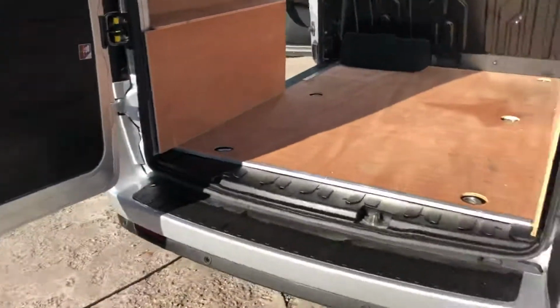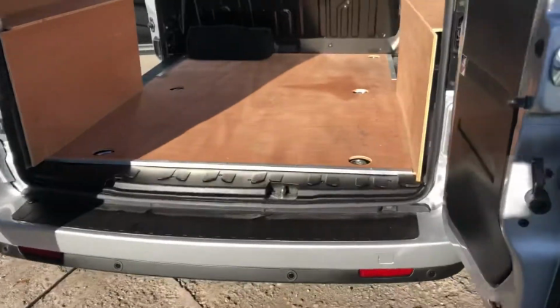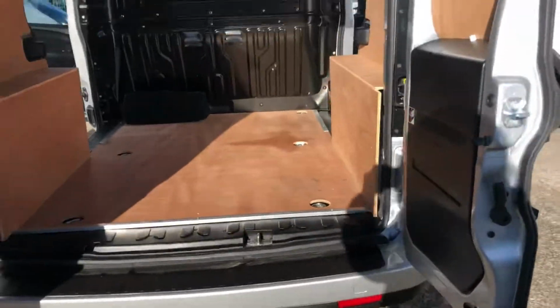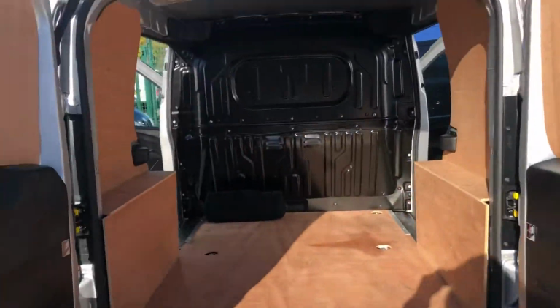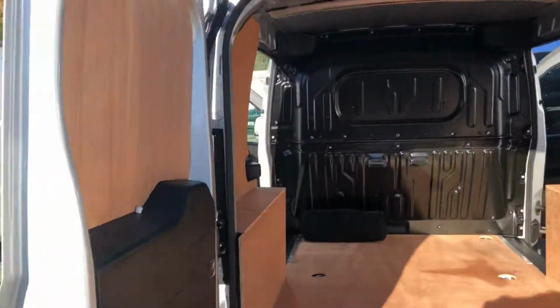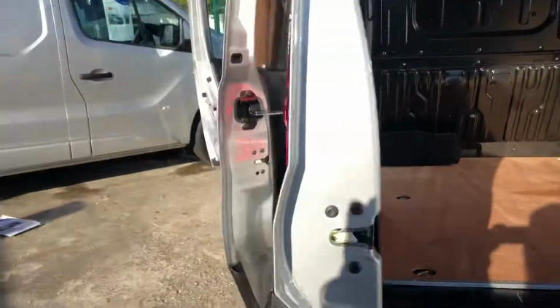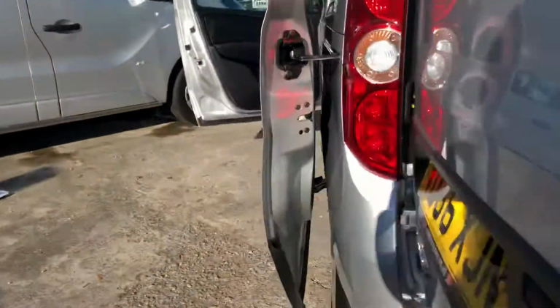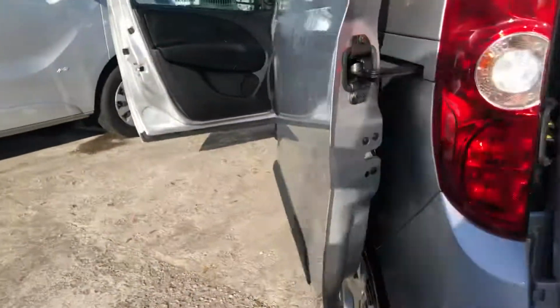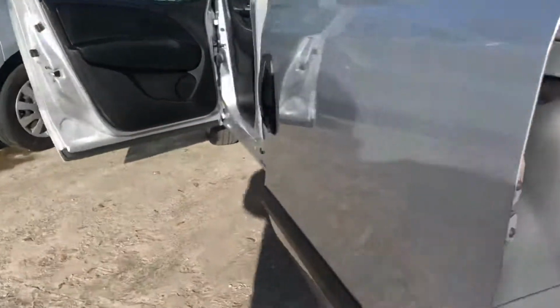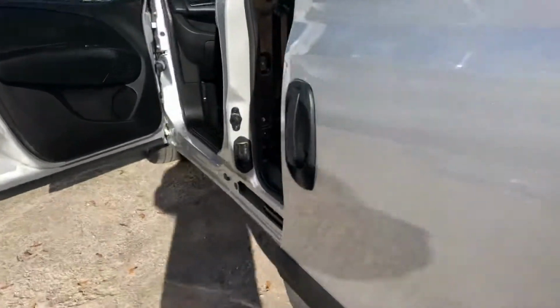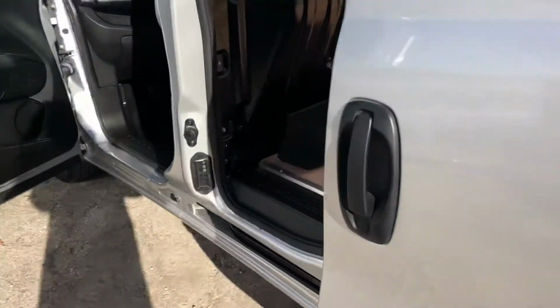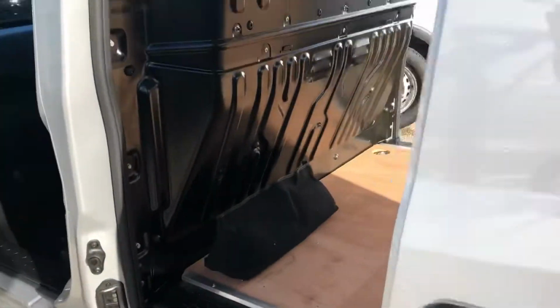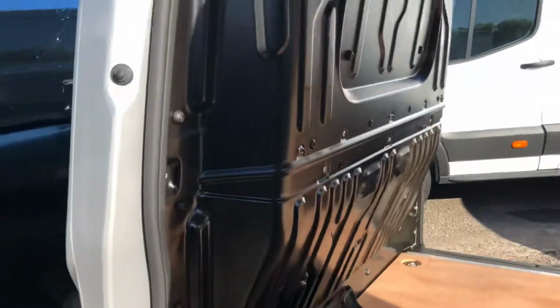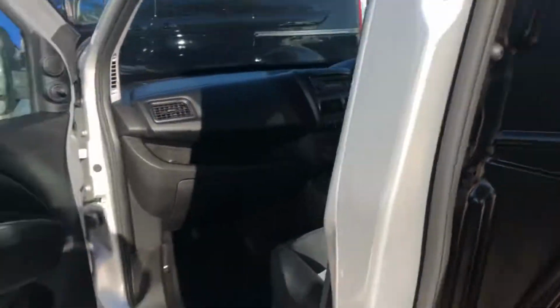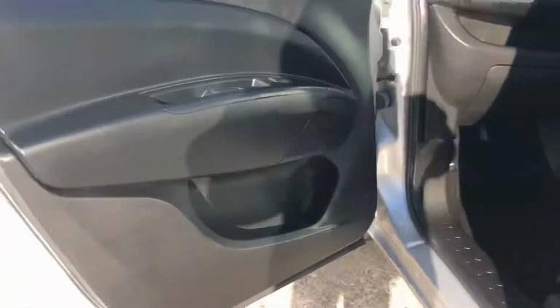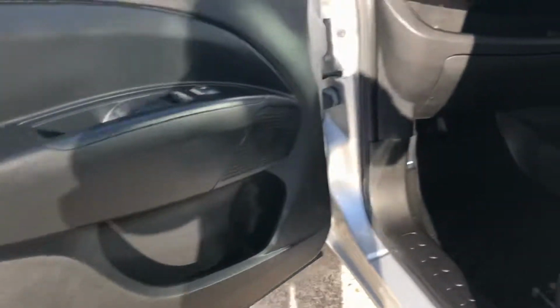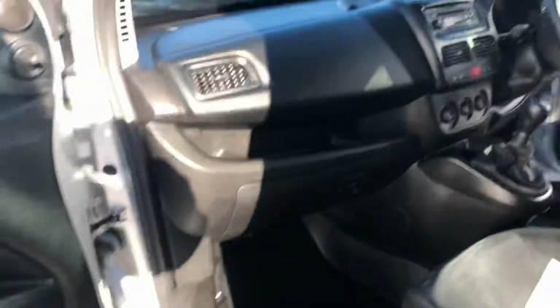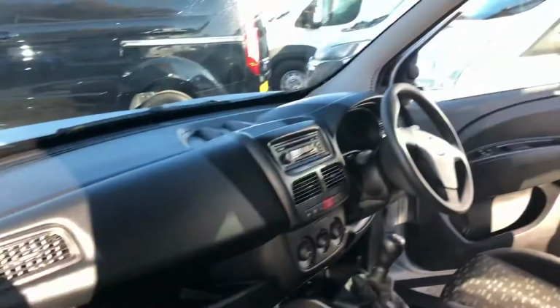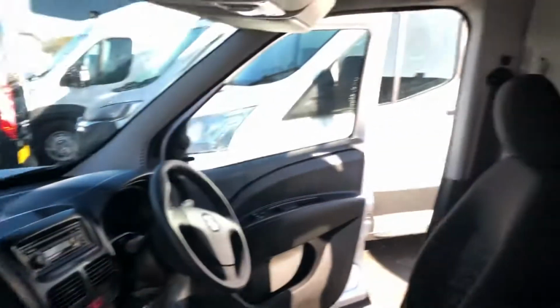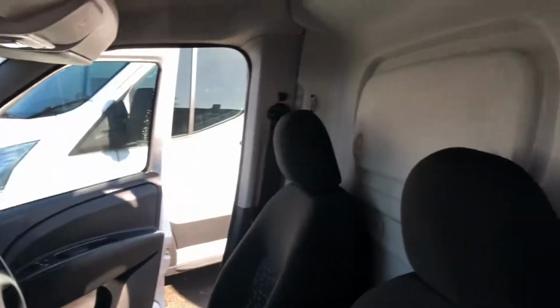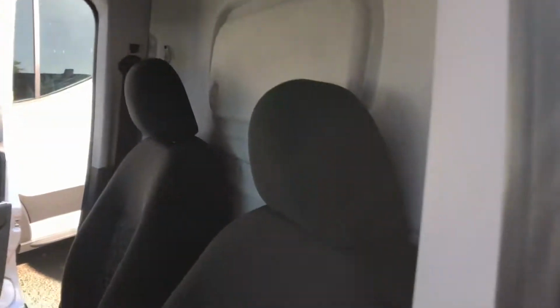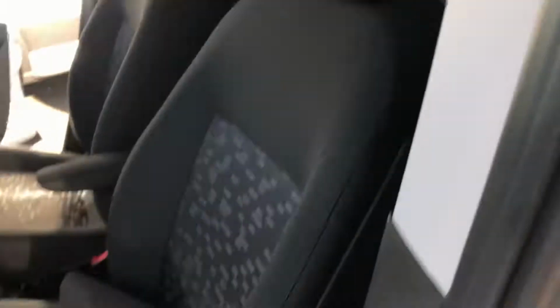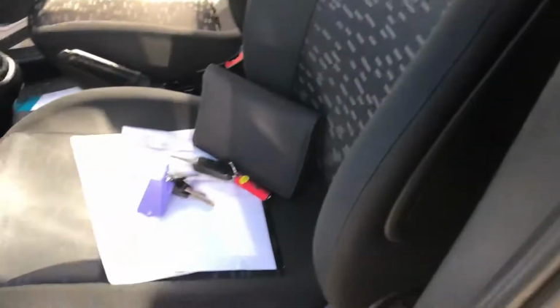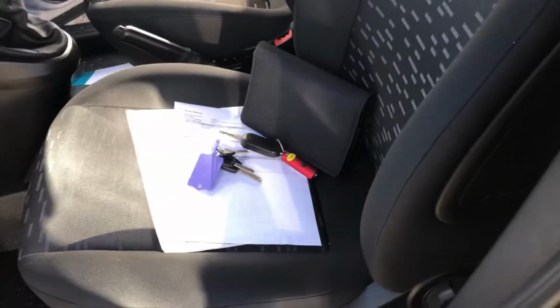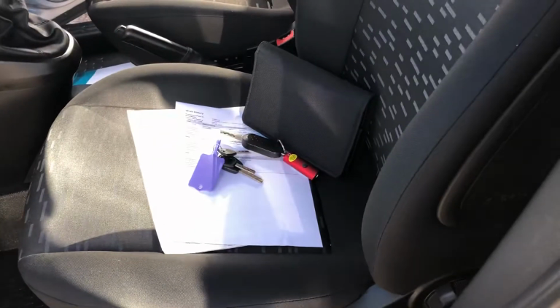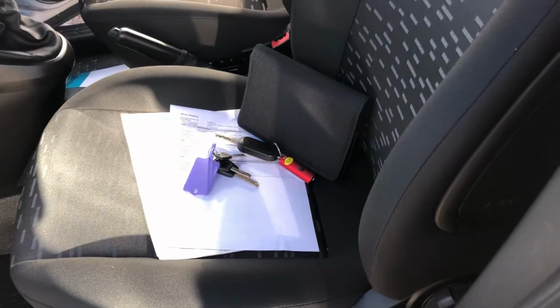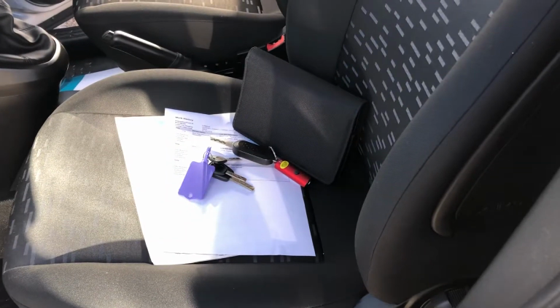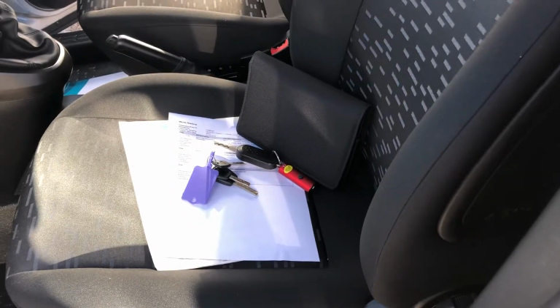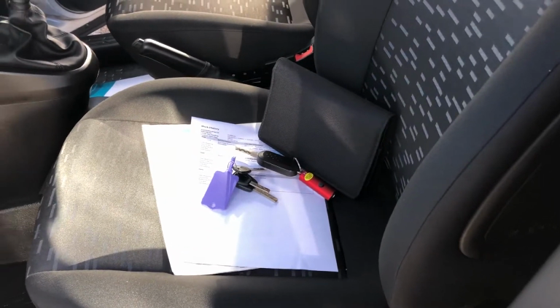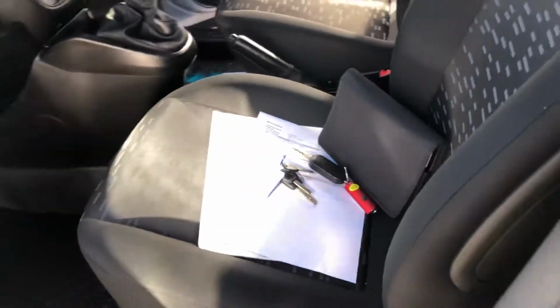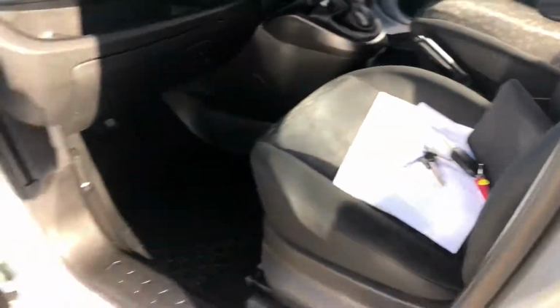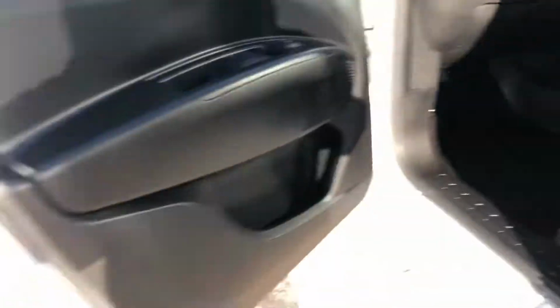It's got twin side loading doors, rear parking sensors, and also electric windows. Here's all your documents: your full V5, full service history, main key and a spare key.